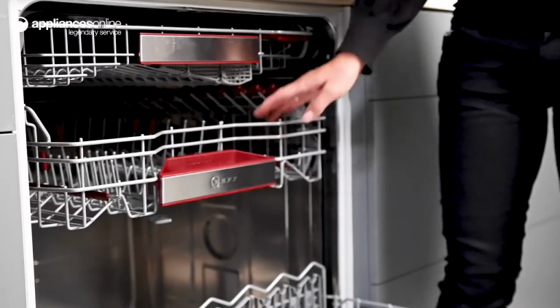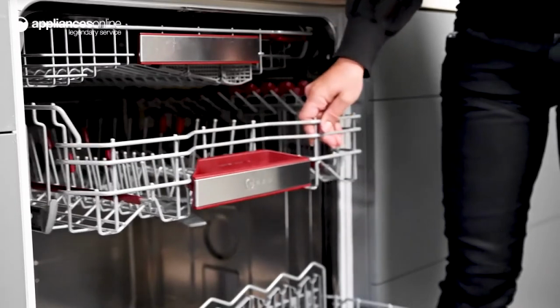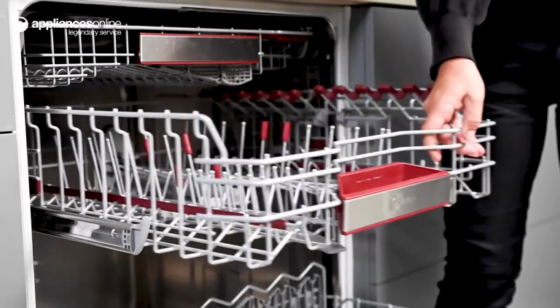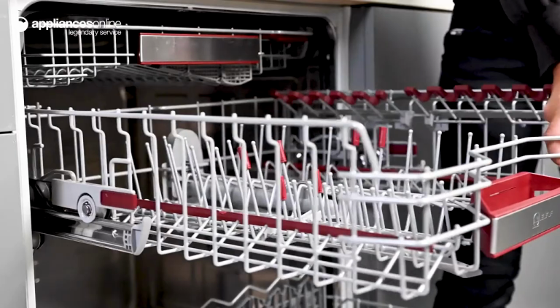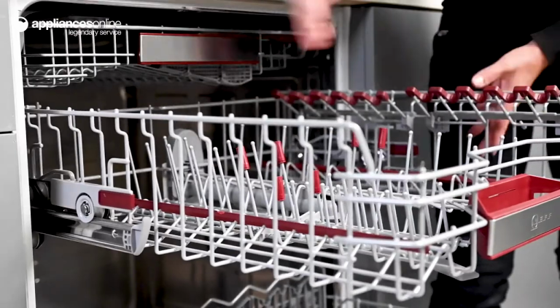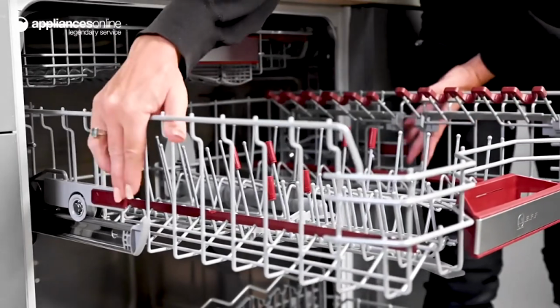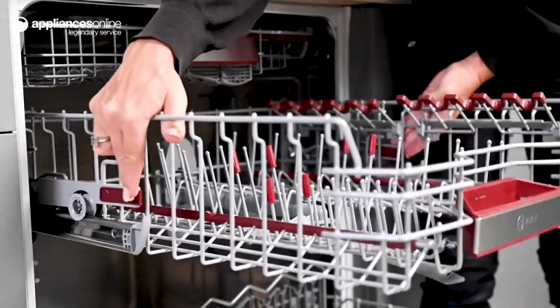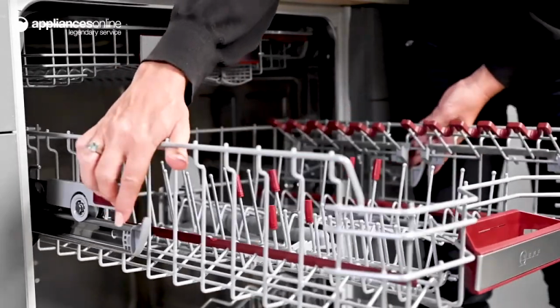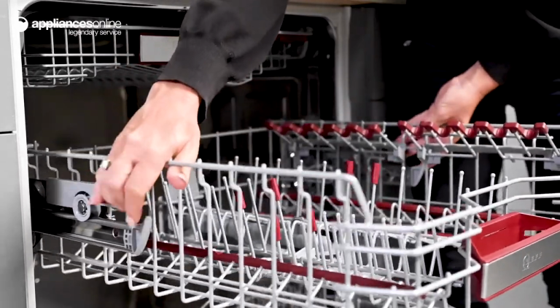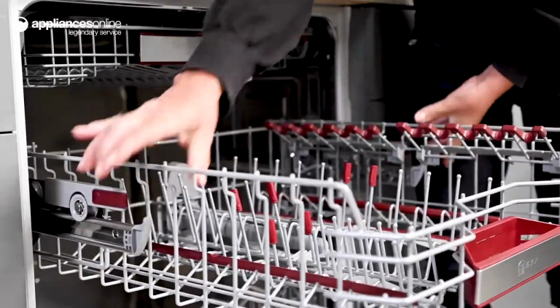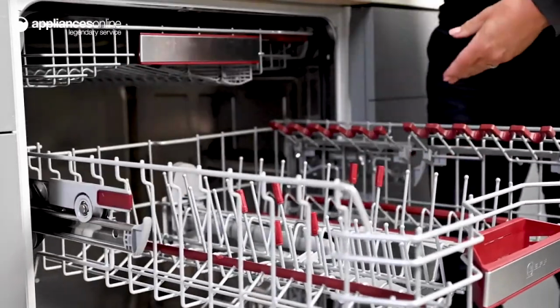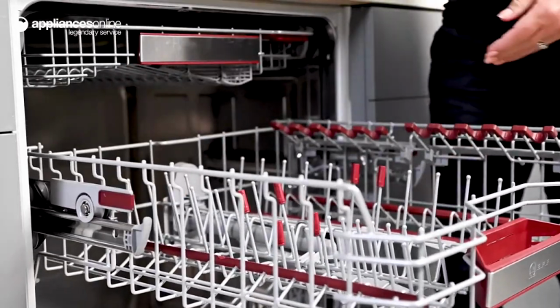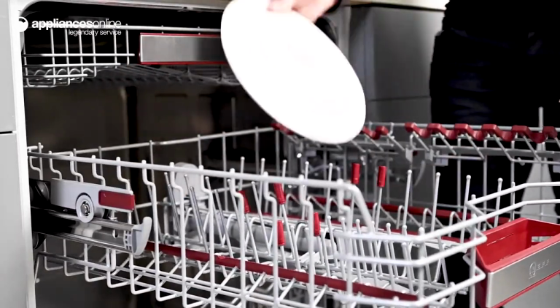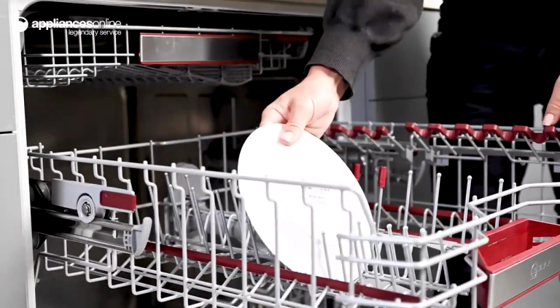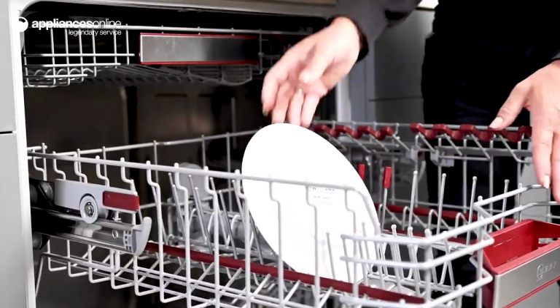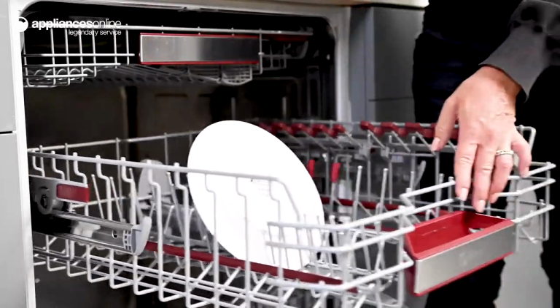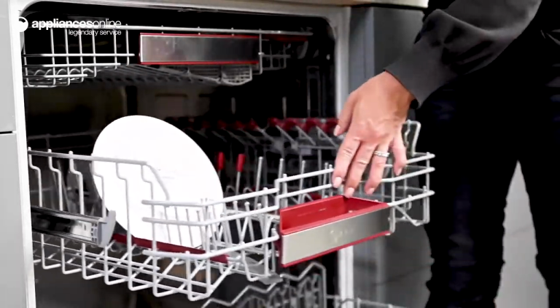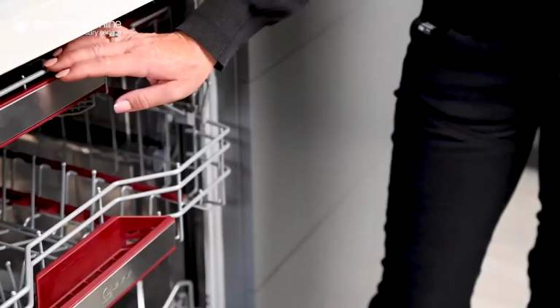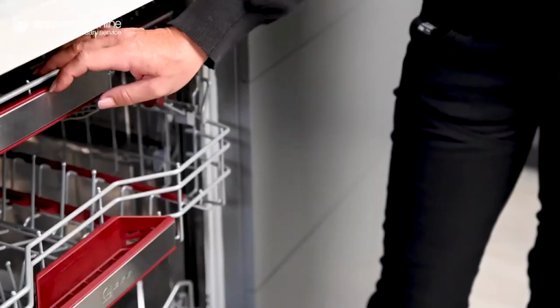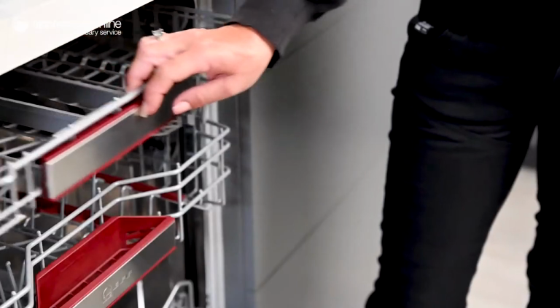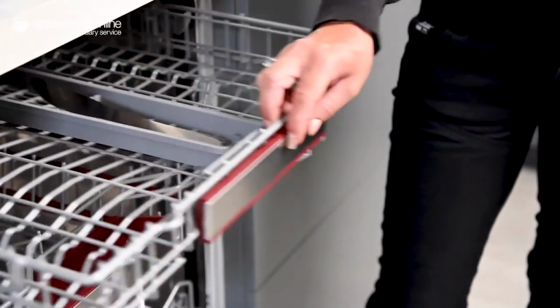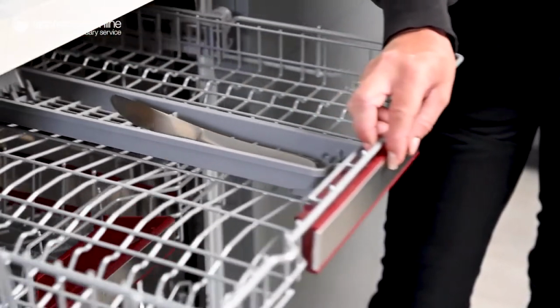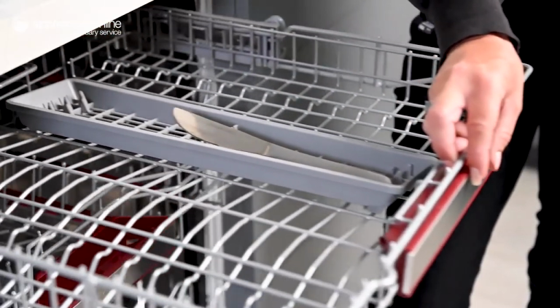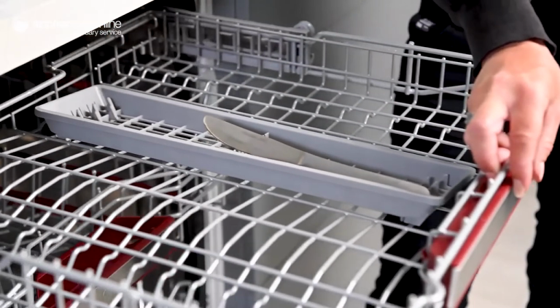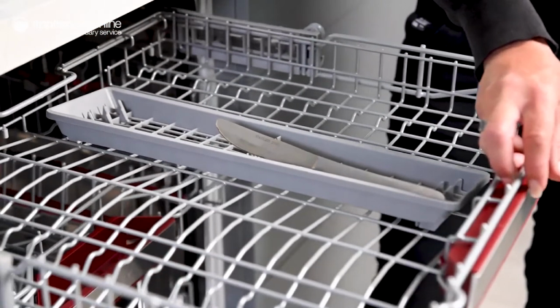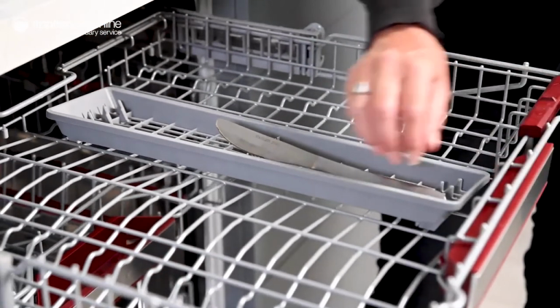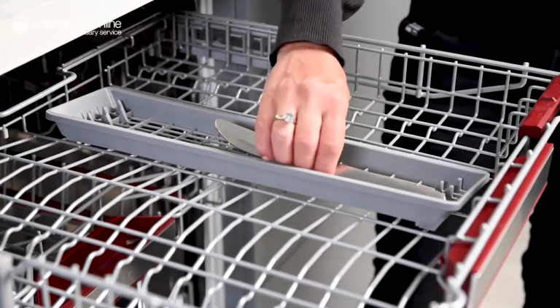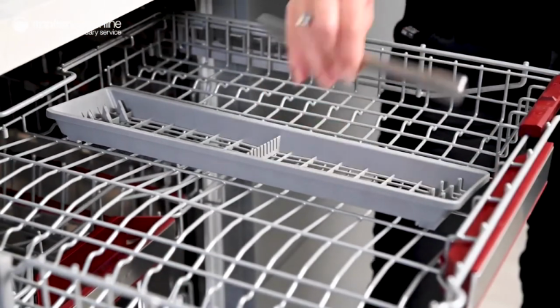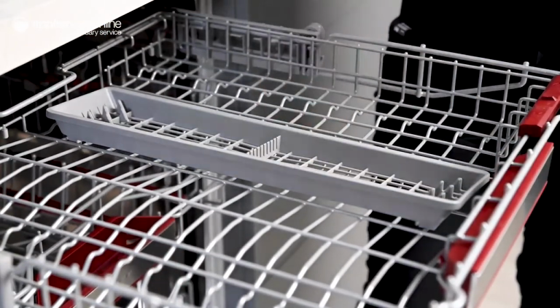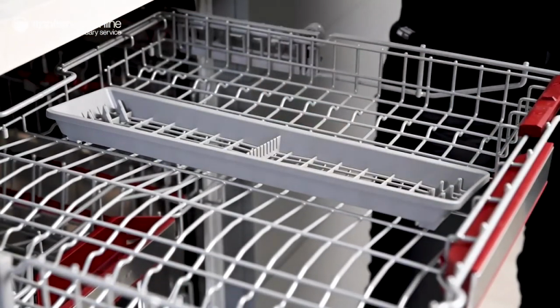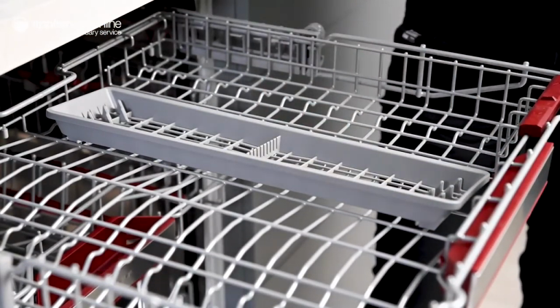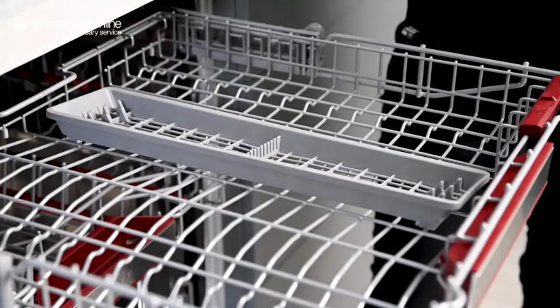Inside the dishwasher, the height of the top basket can be changed to three levels to make room for wide plates and long stem glasses. You'll also find the Flex third basket, which can be adjusted to better fit items of various shapes and sizes.